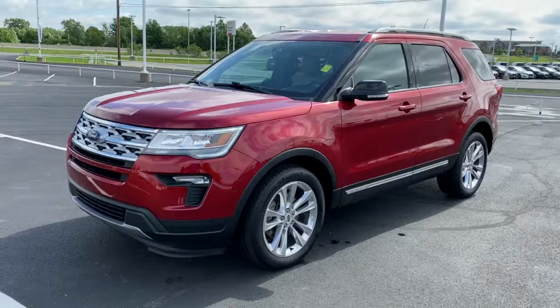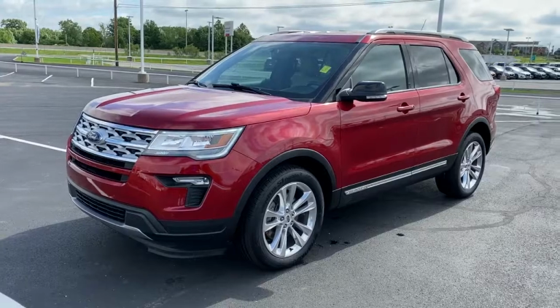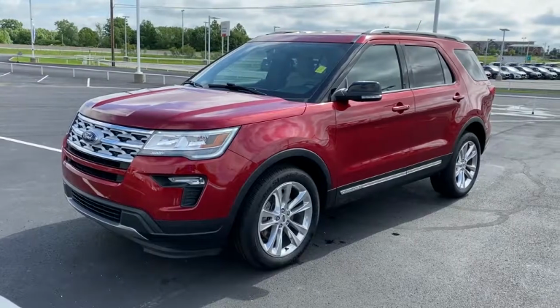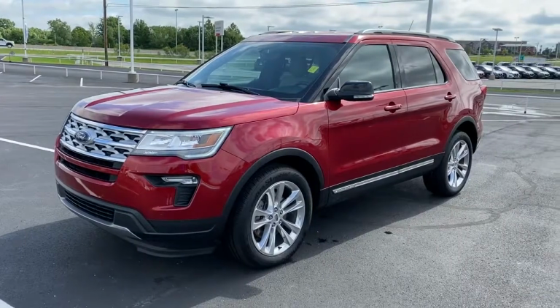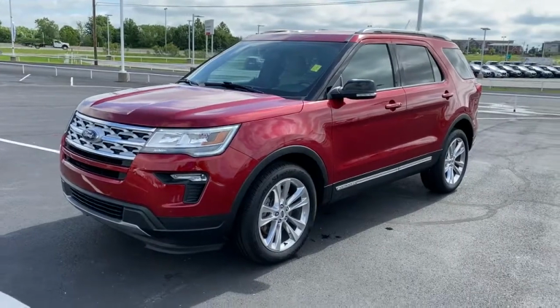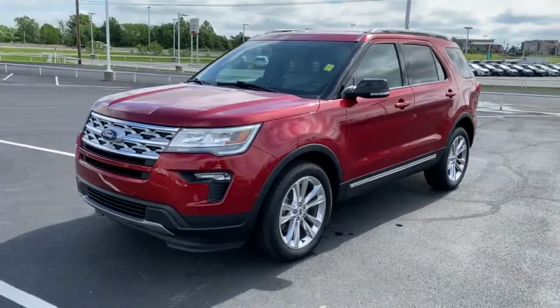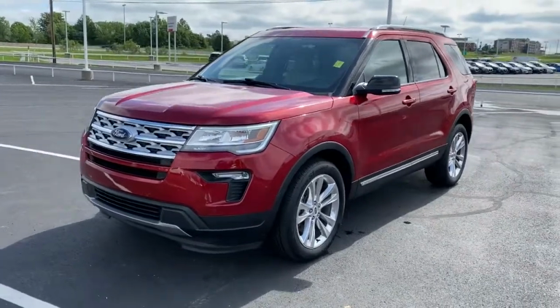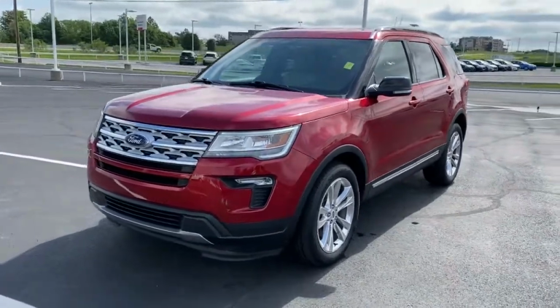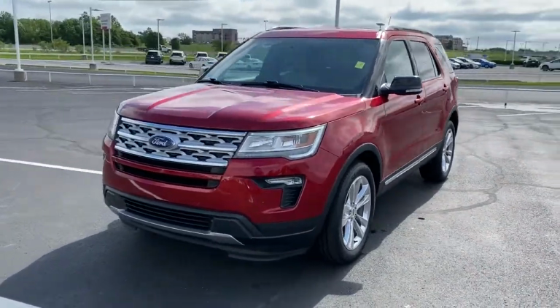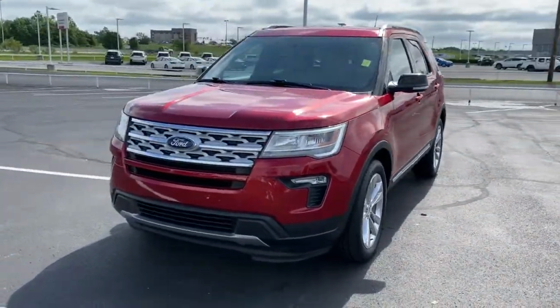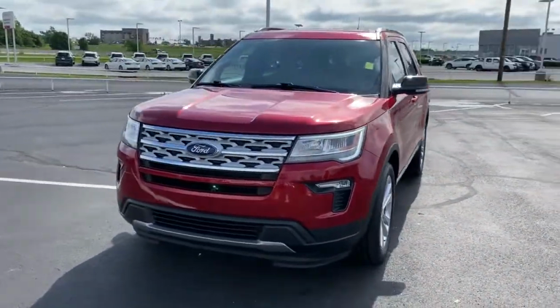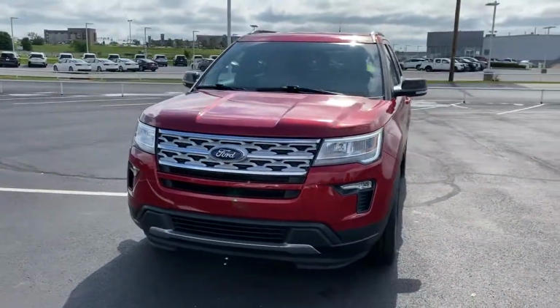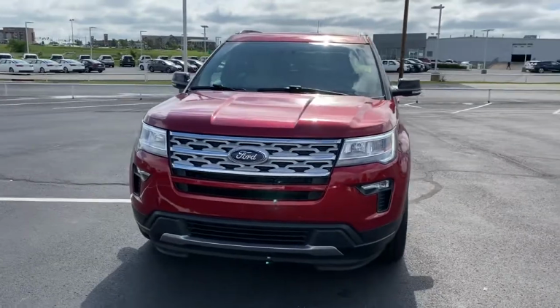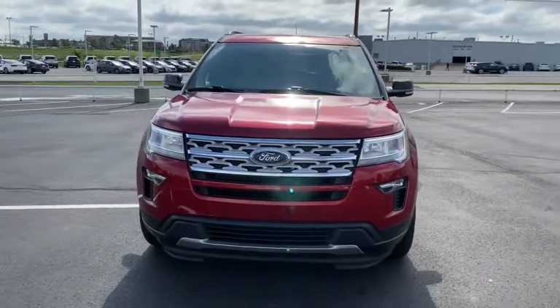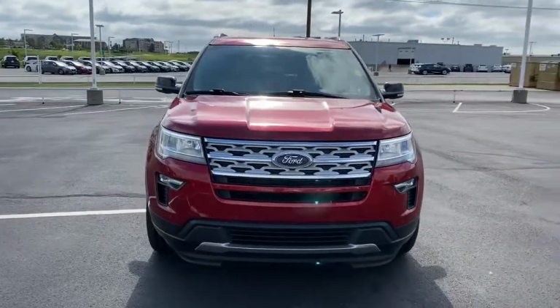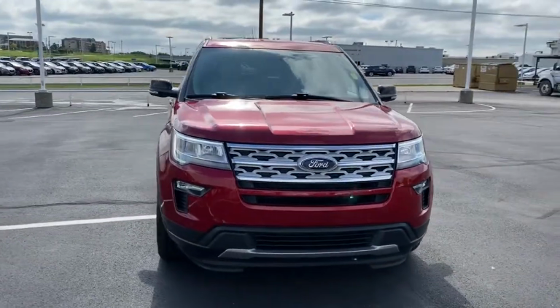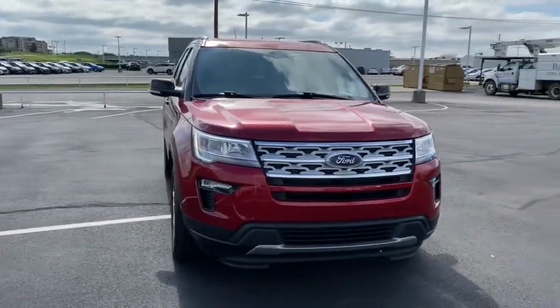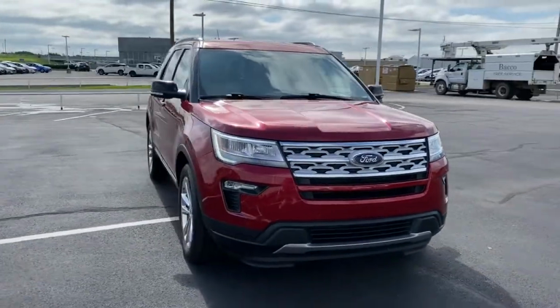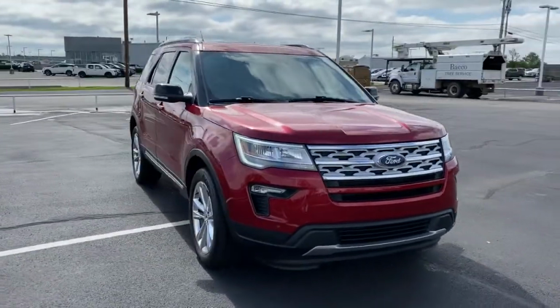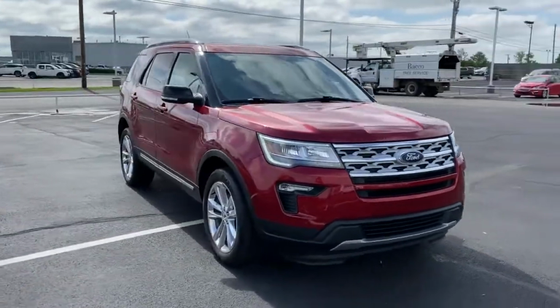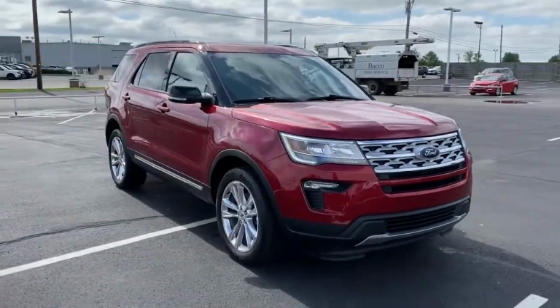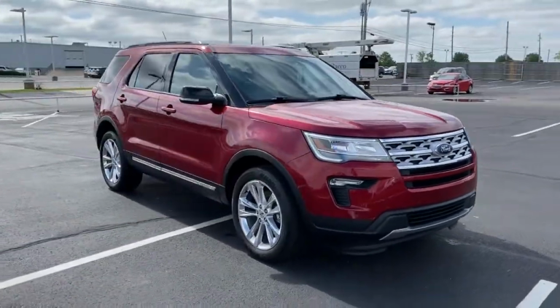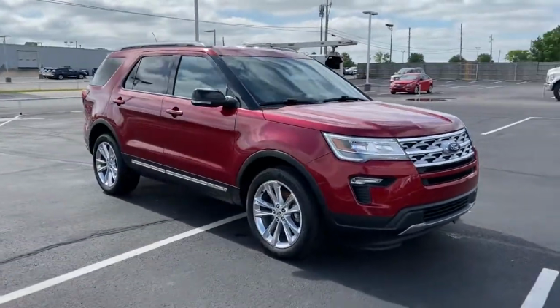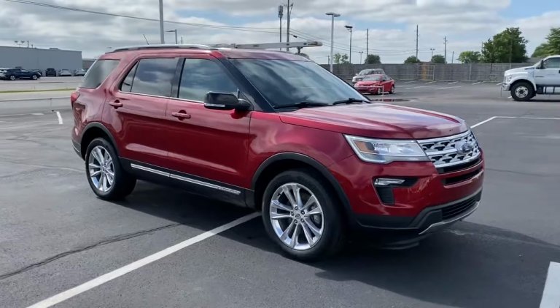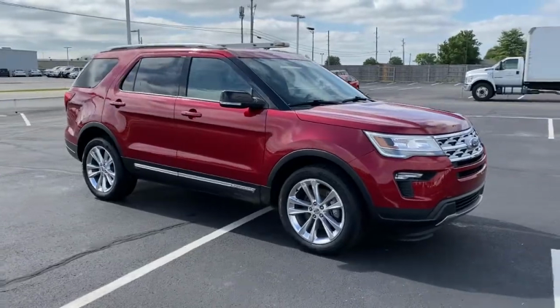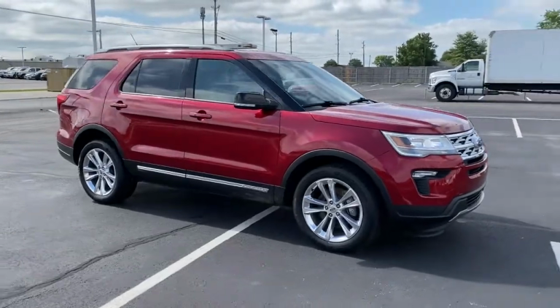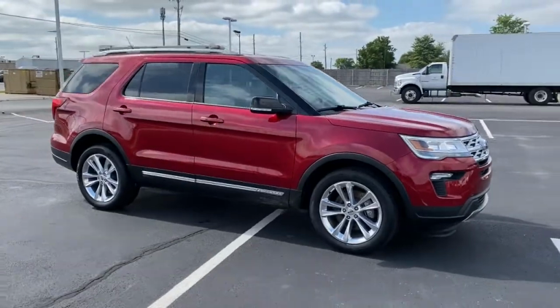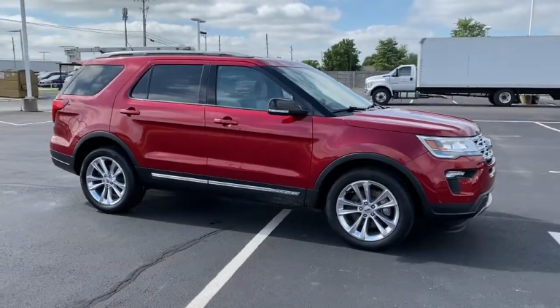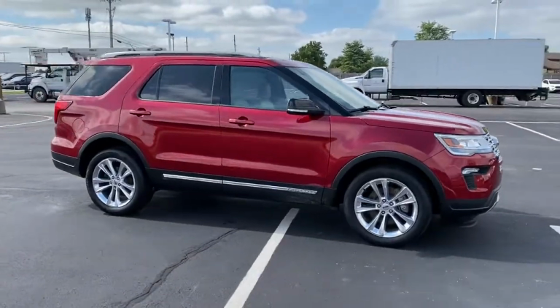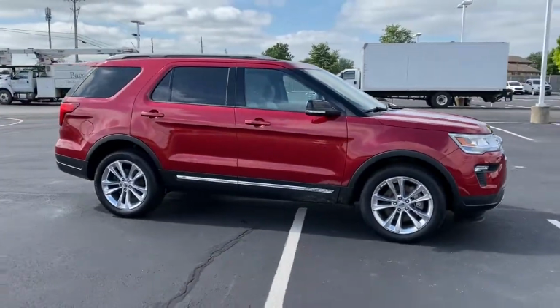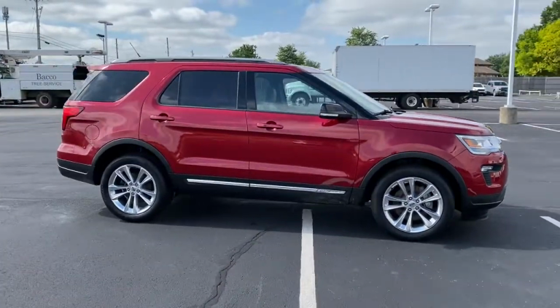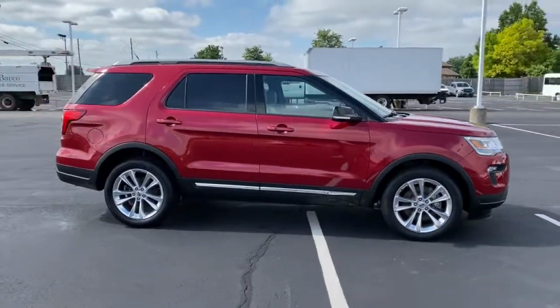You just found the 2018 Ford Explorer. This vehicle is an outstanding buy with fewer than 25,000 miles on the odometer. Here's an Explorer that brings an uncompromising spirit to all your adventures.